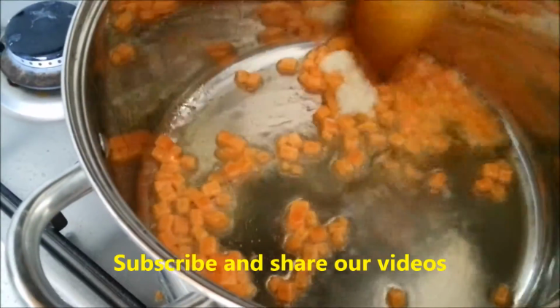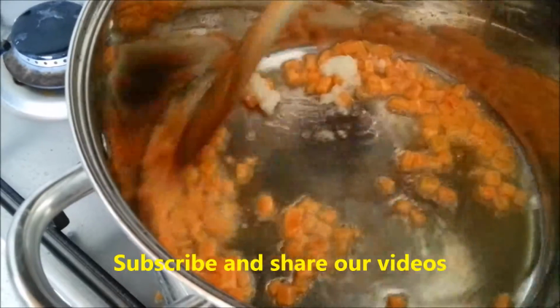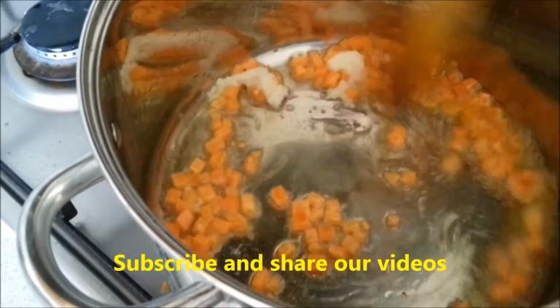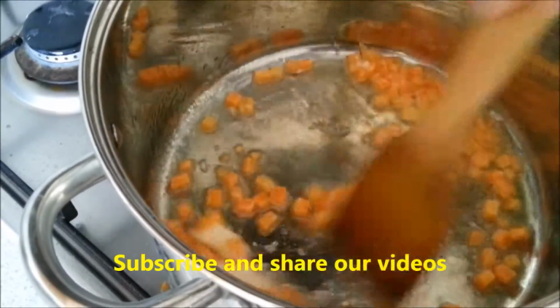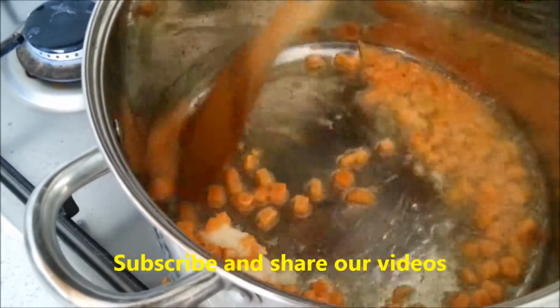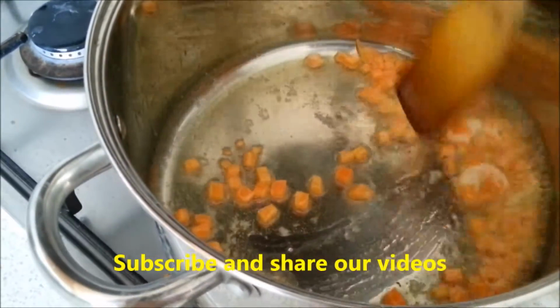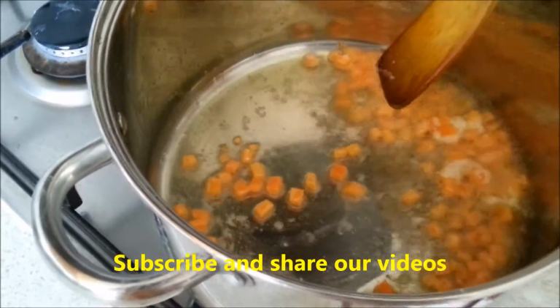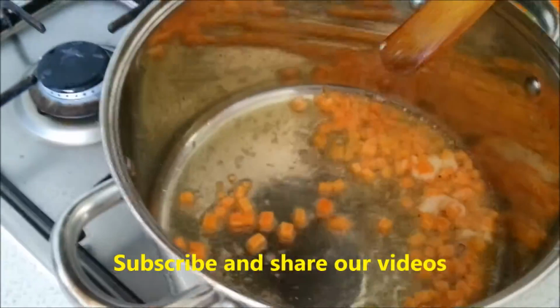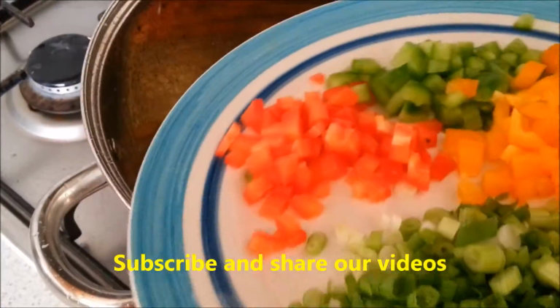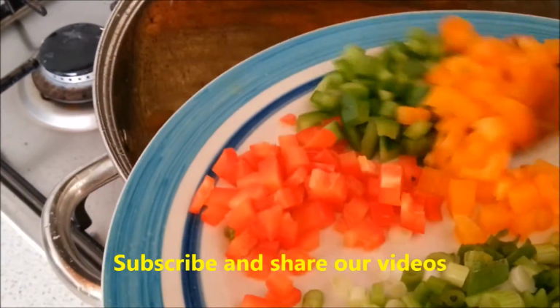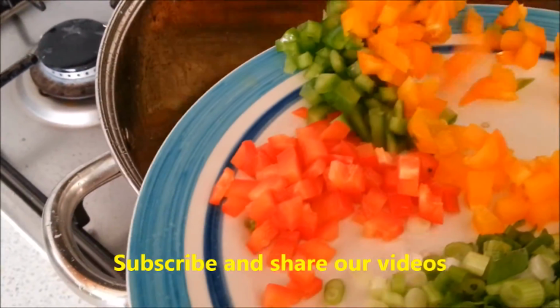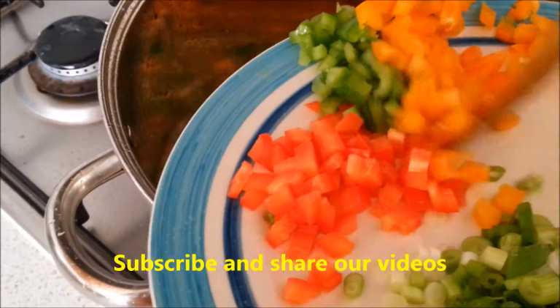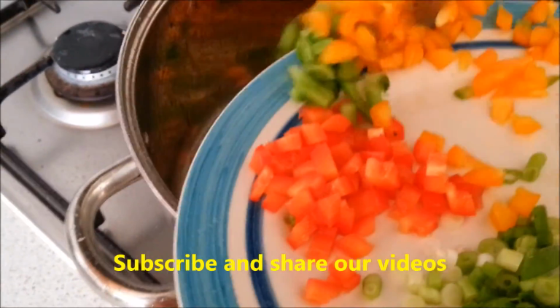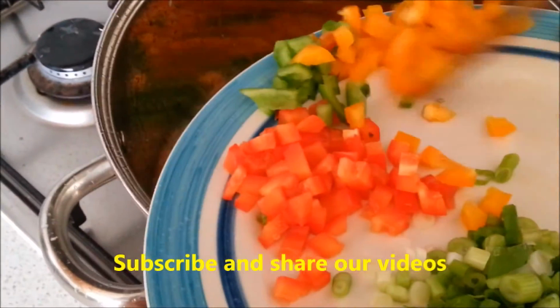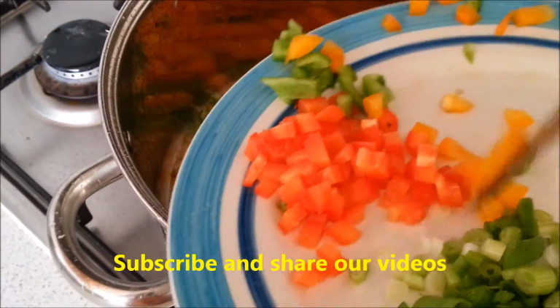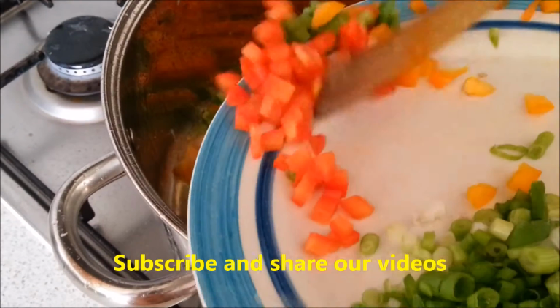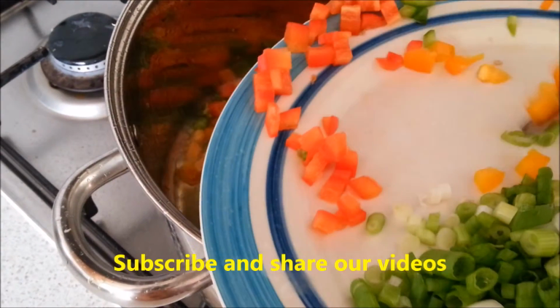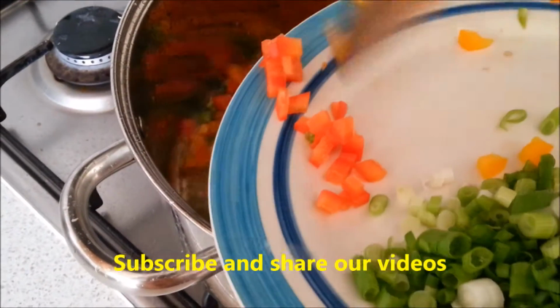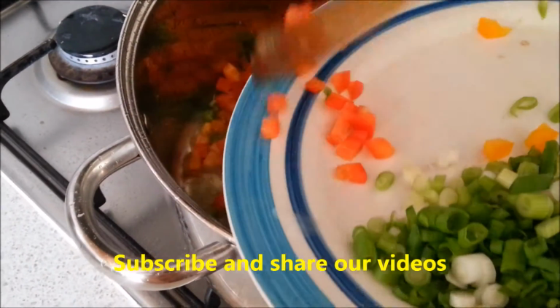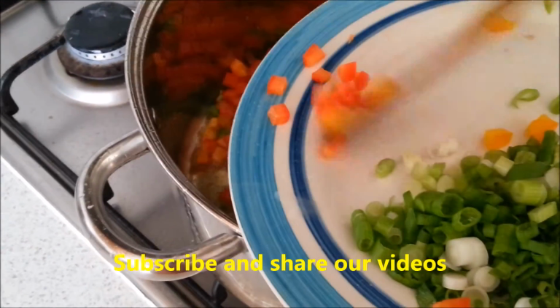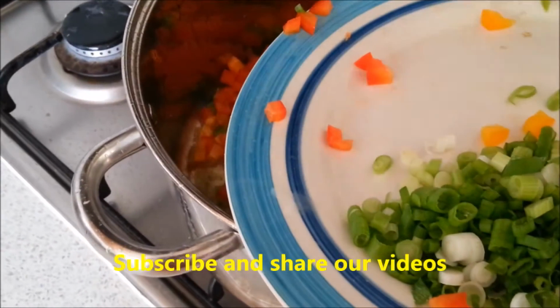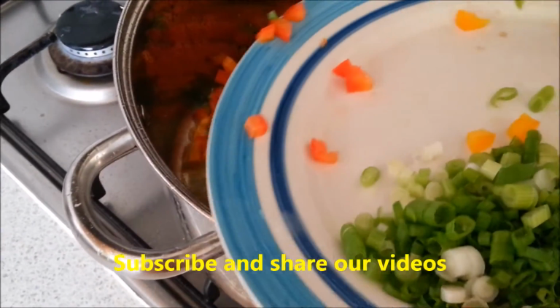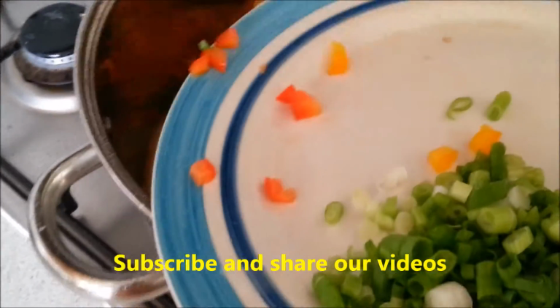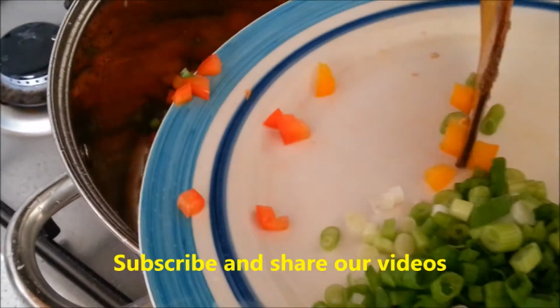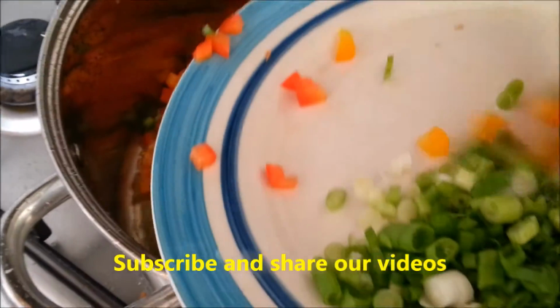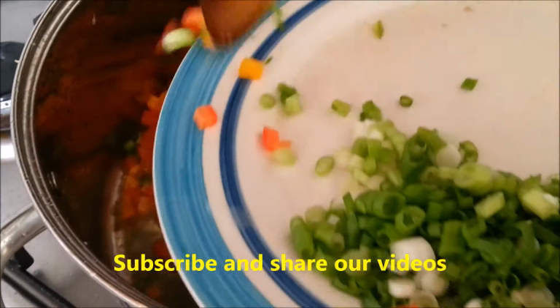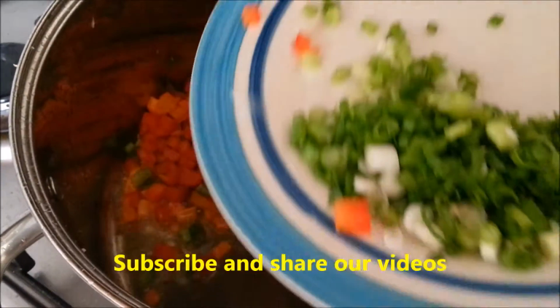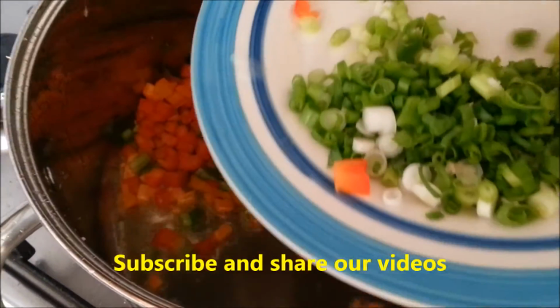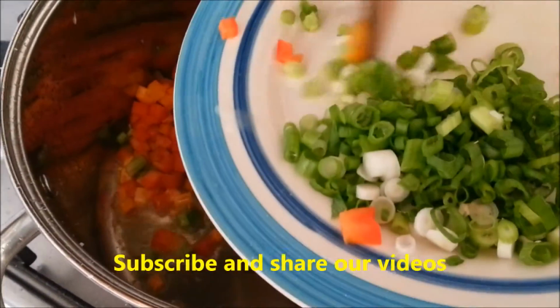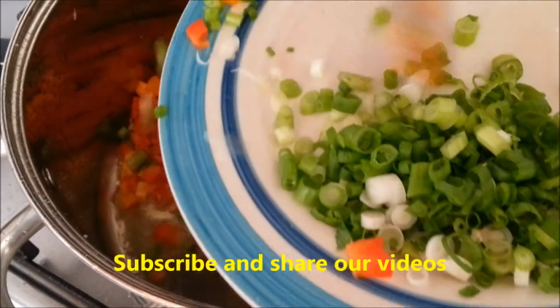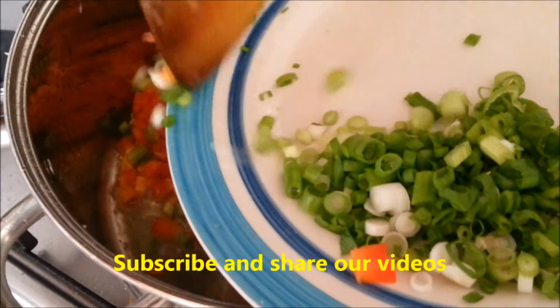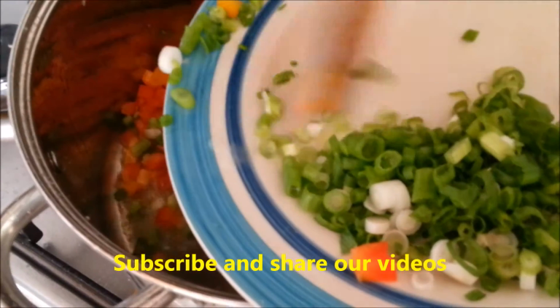Add the sausage, all the vegetables, the bell peppers, and the chopped beans. Spring onions we can add later.